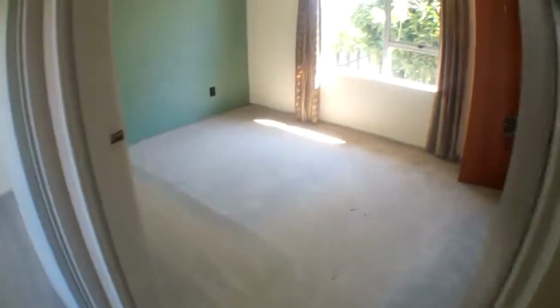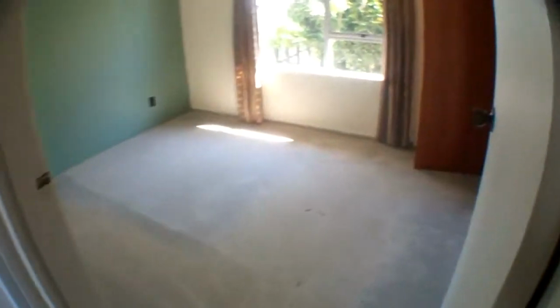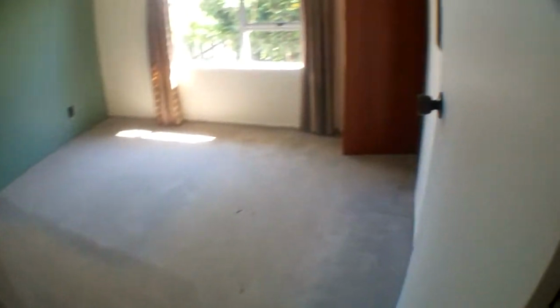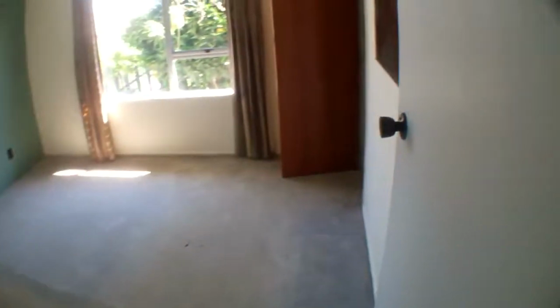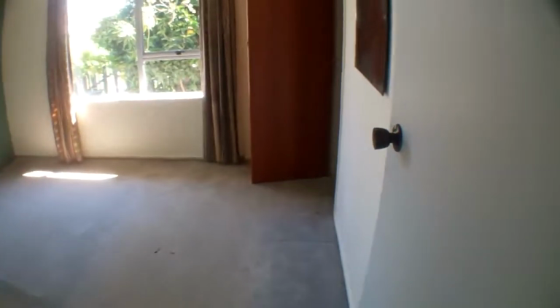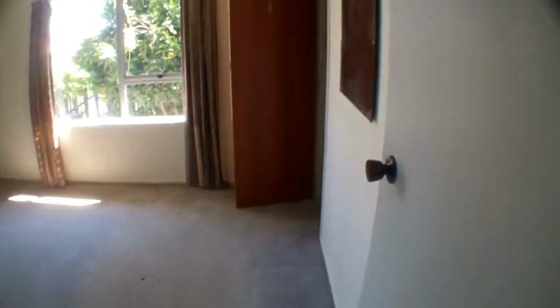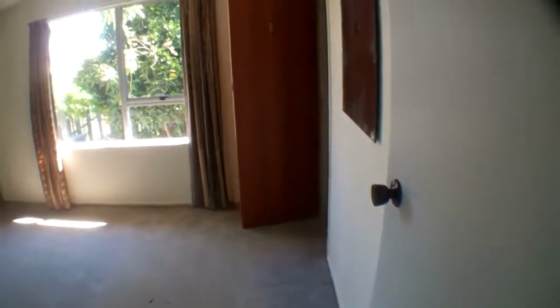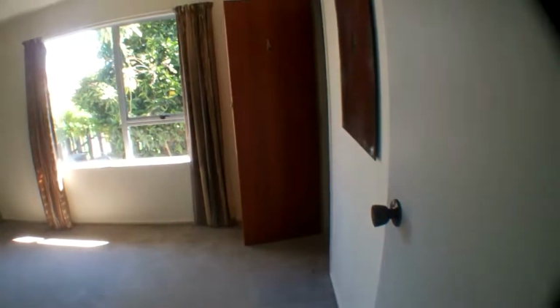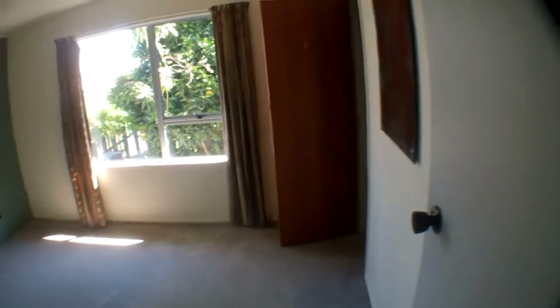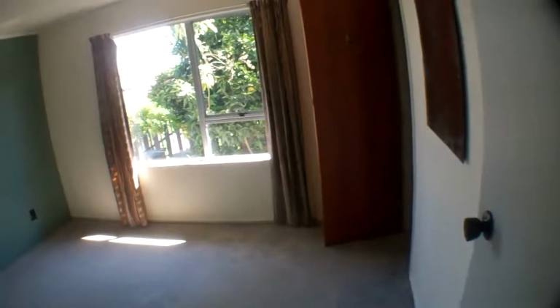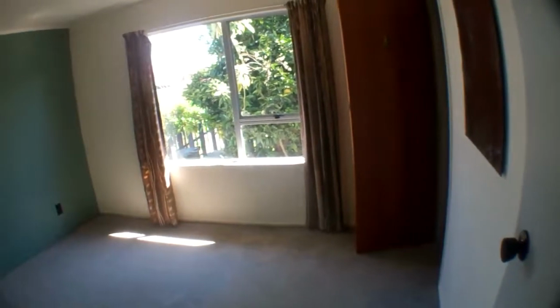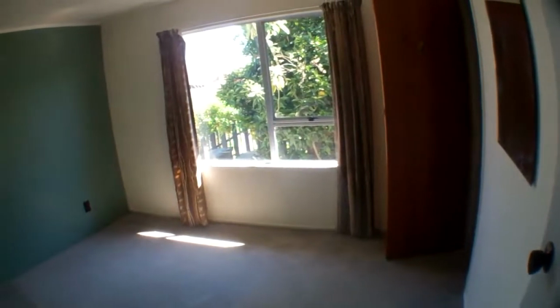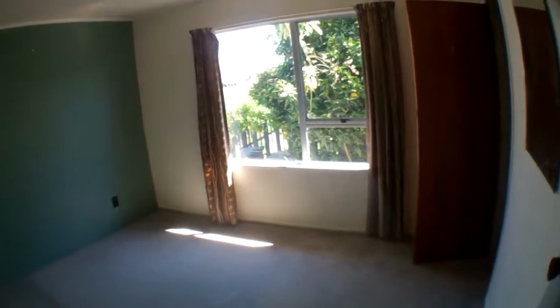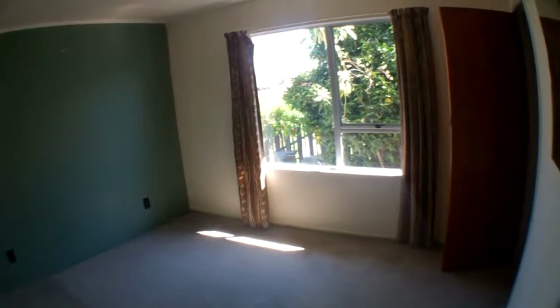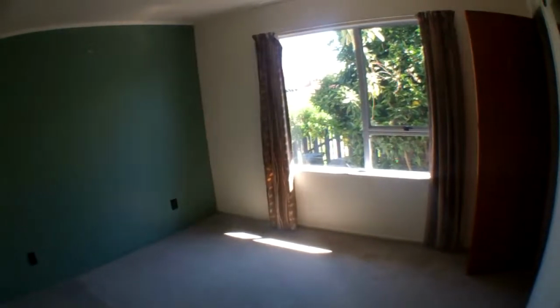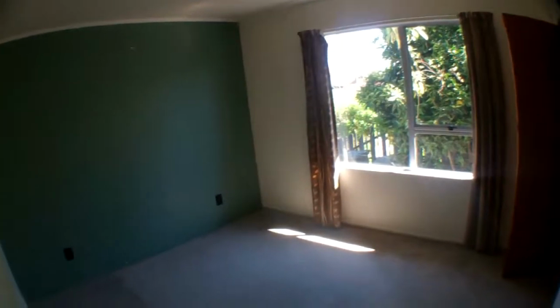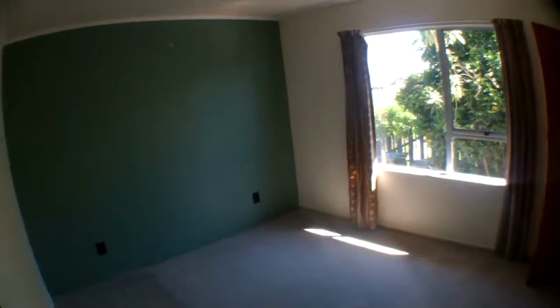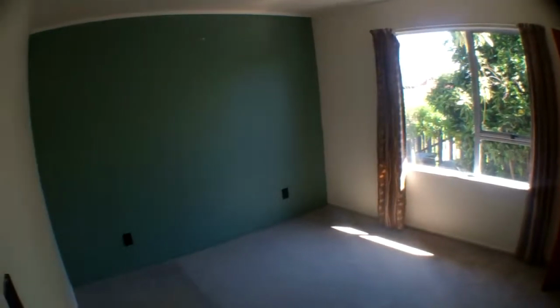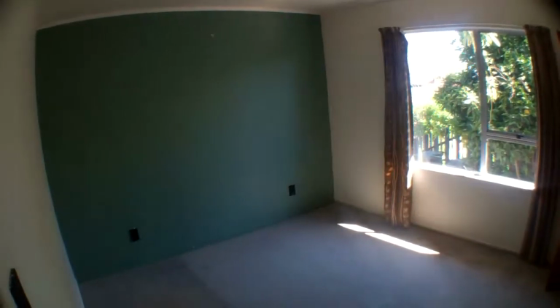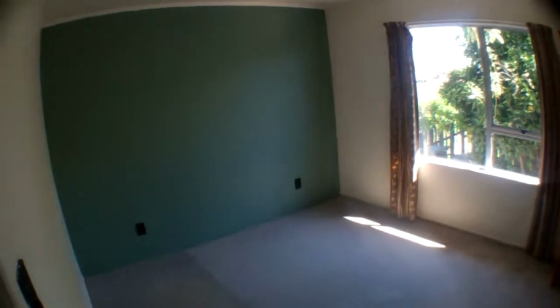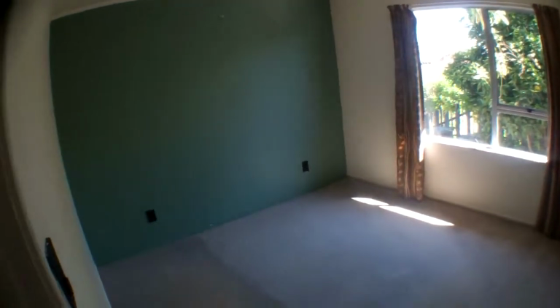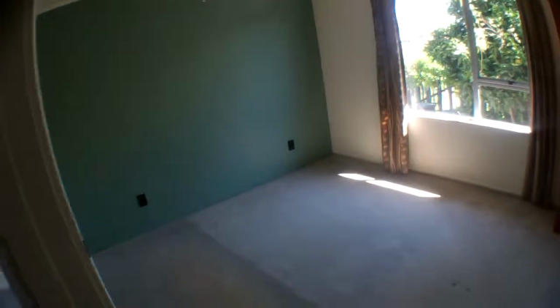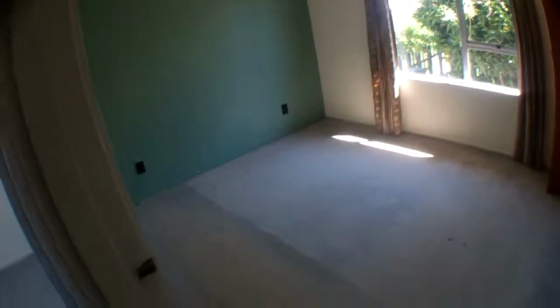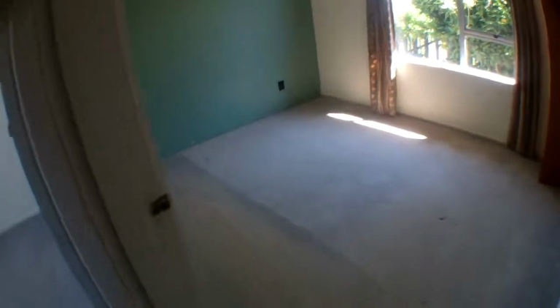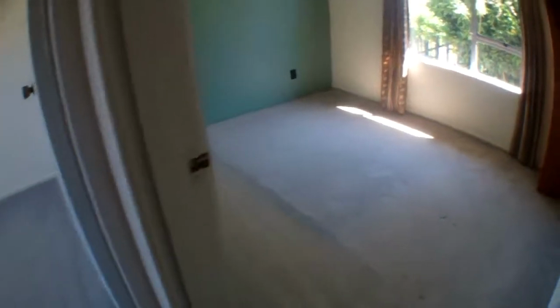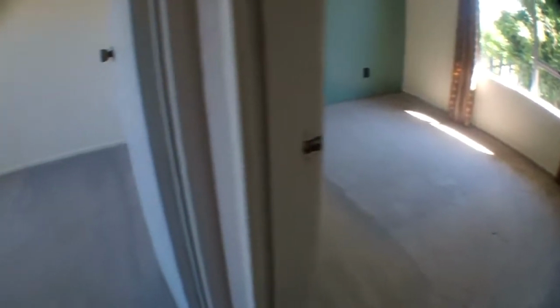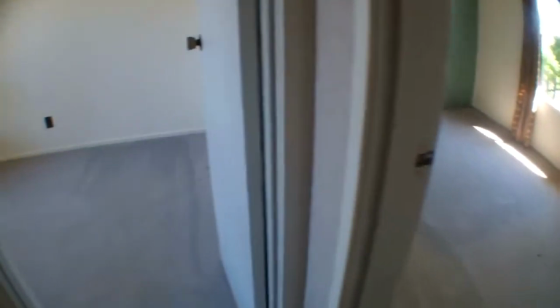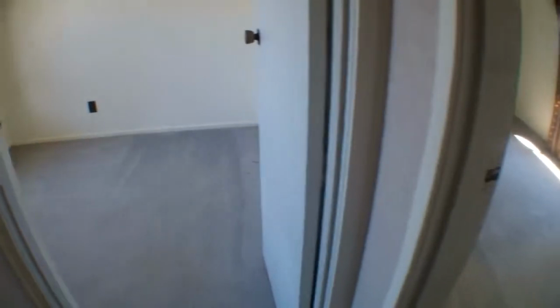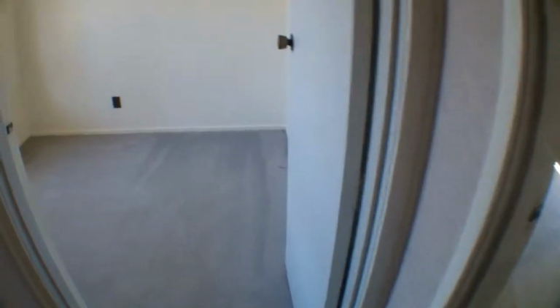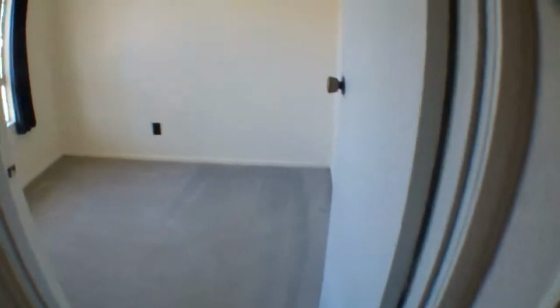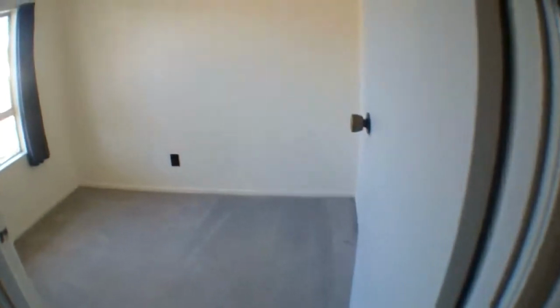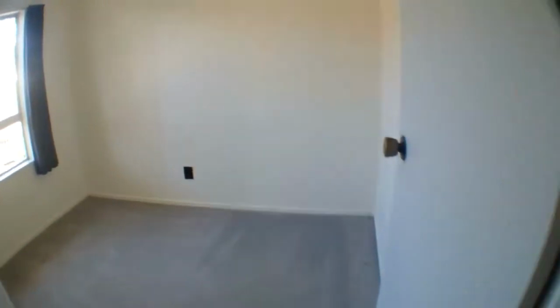Here we have the master bedroom. And at the end of the hallway, the third room.